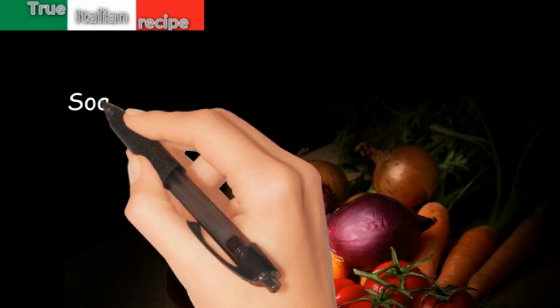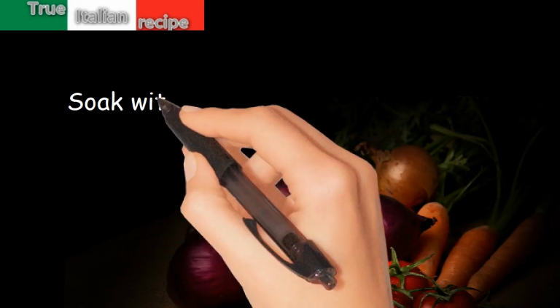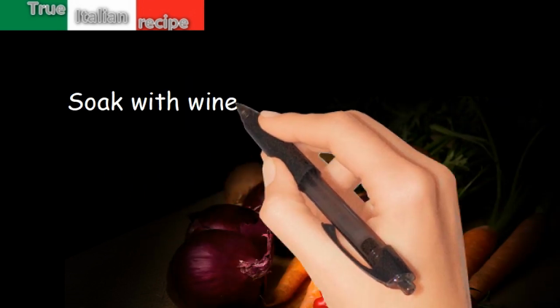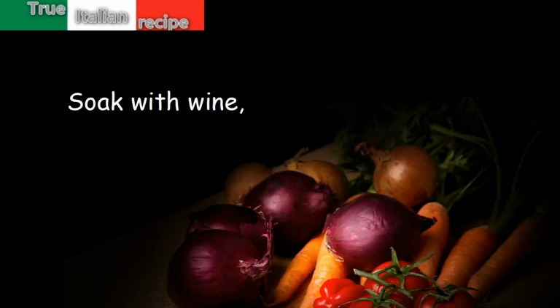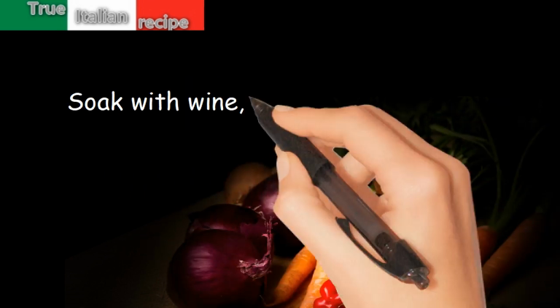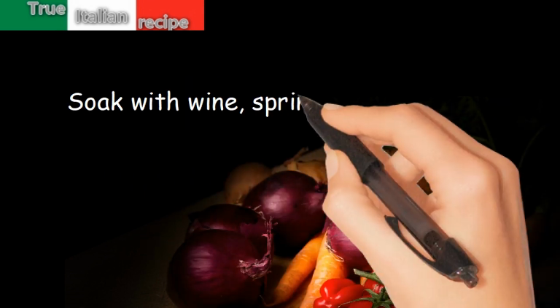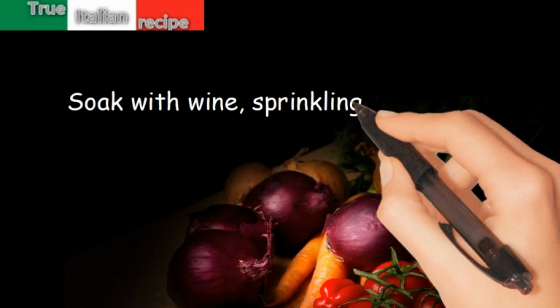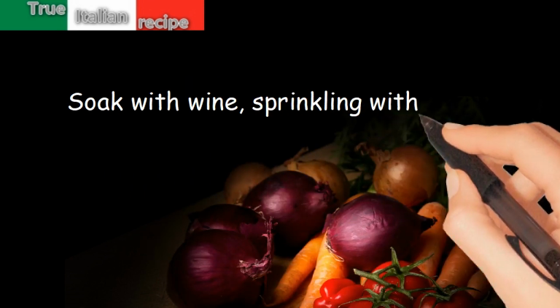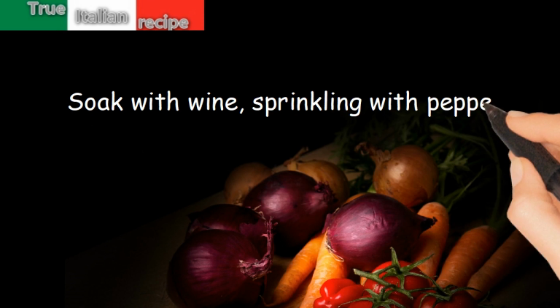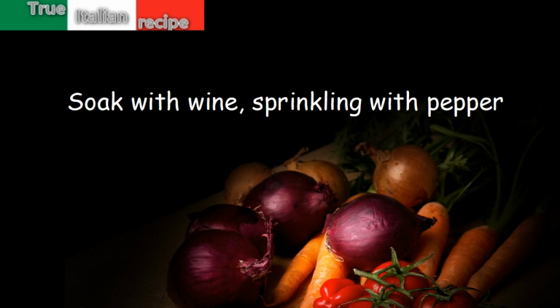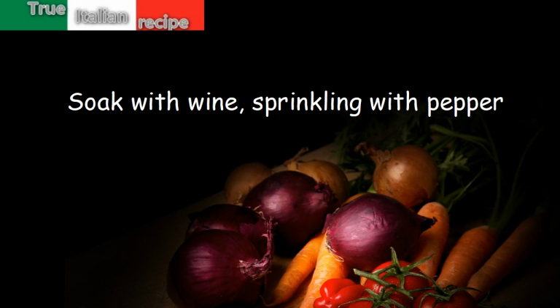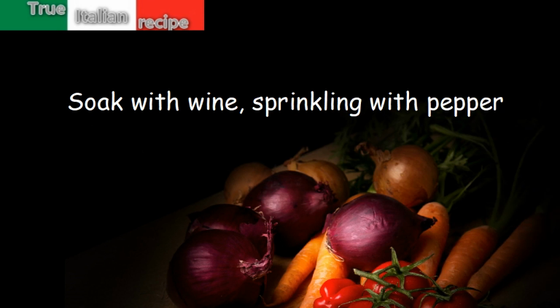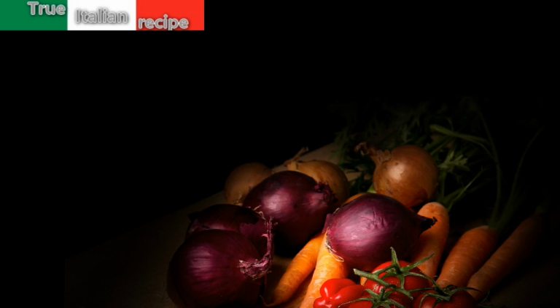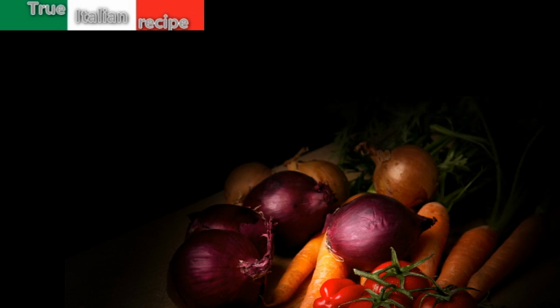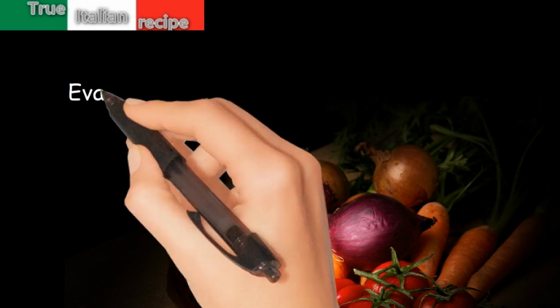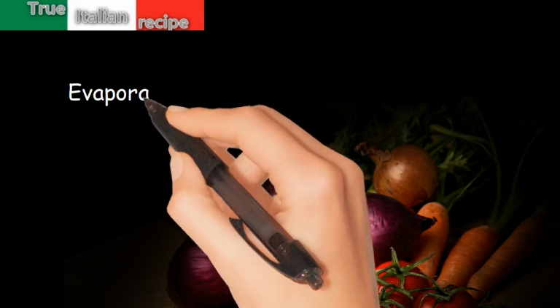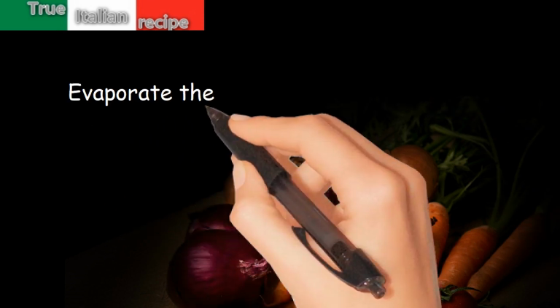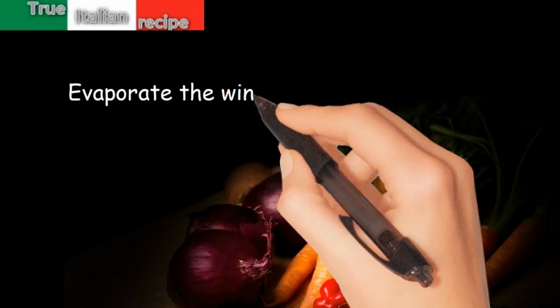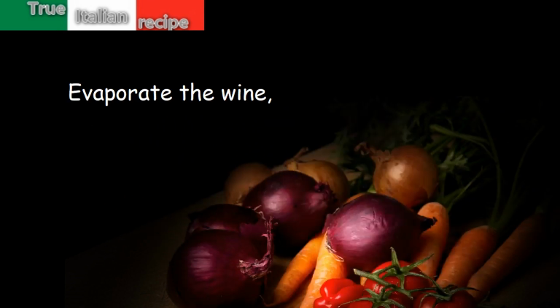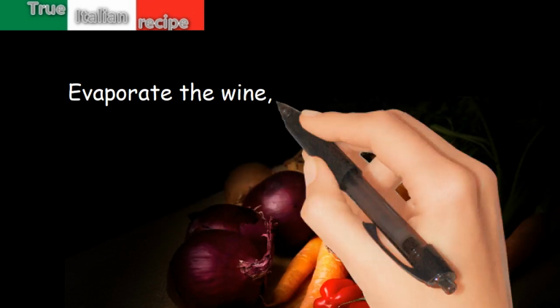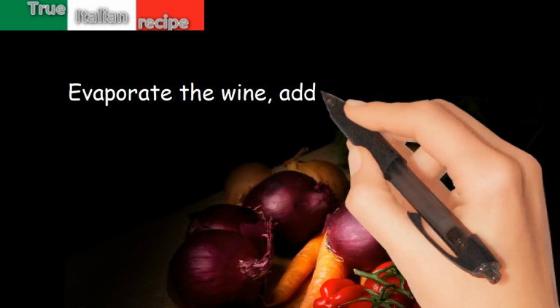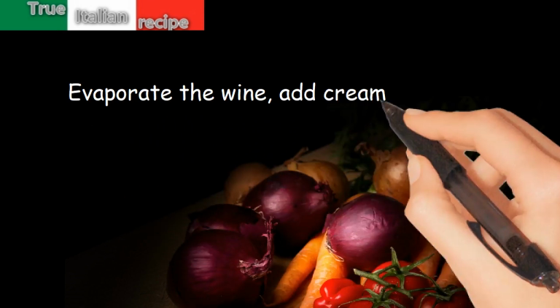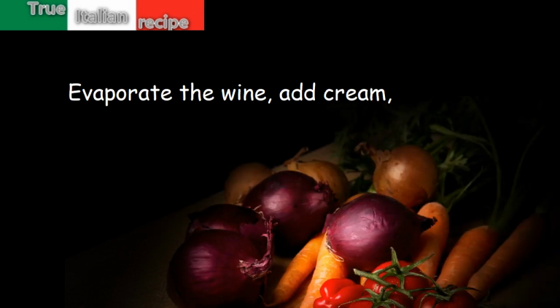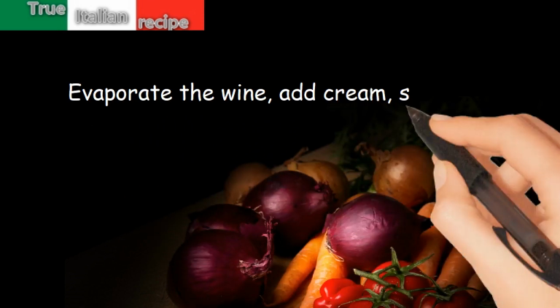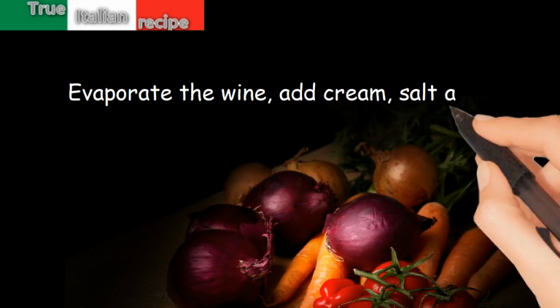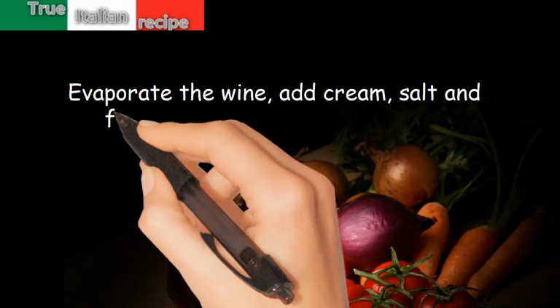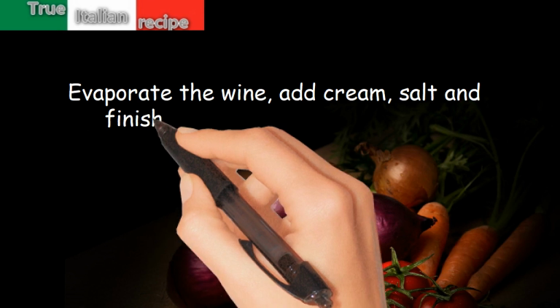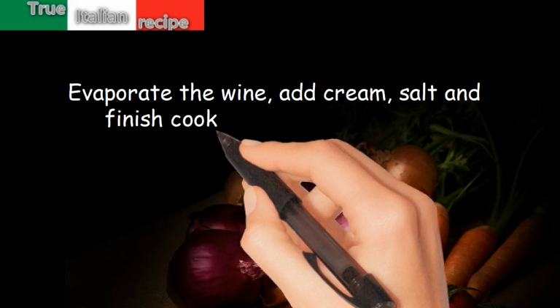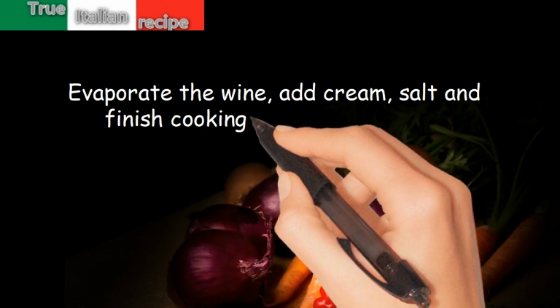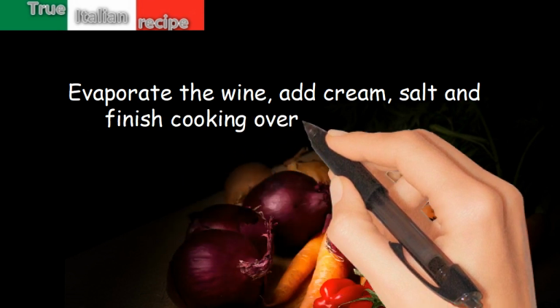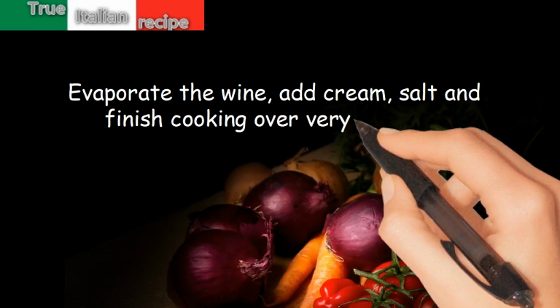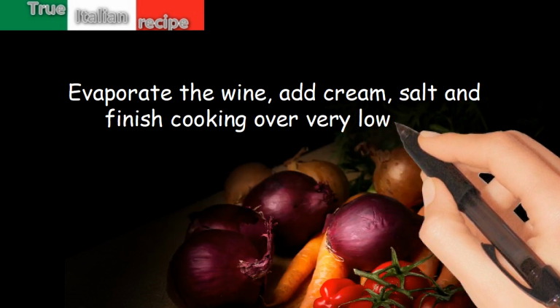Soak with wine, sprinkling with pepper. Evaporate the wine, add cream, salt, and finish cooking over very low heat.